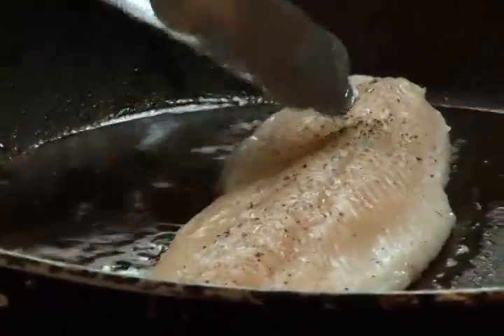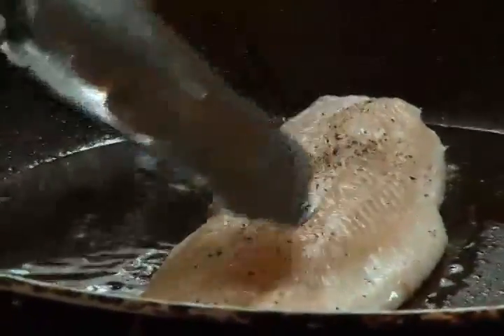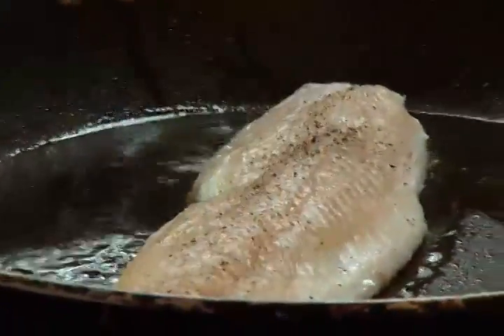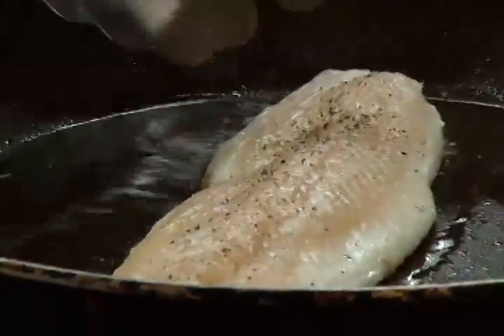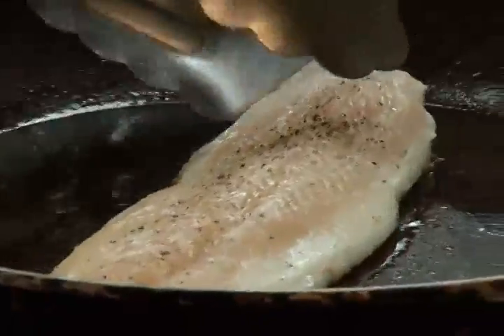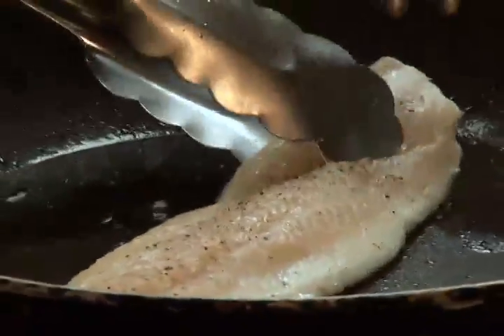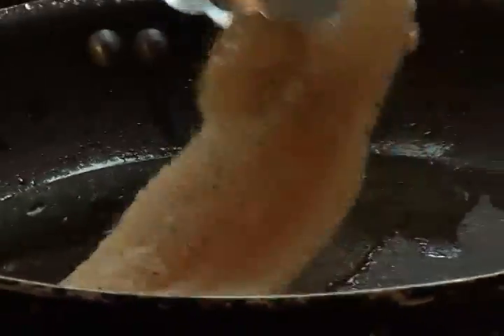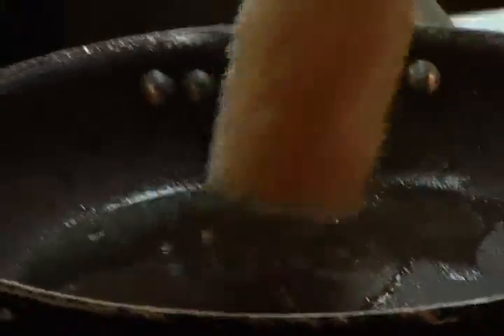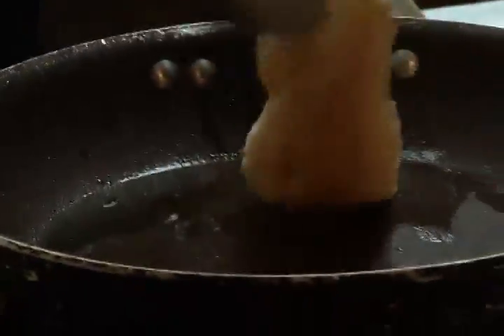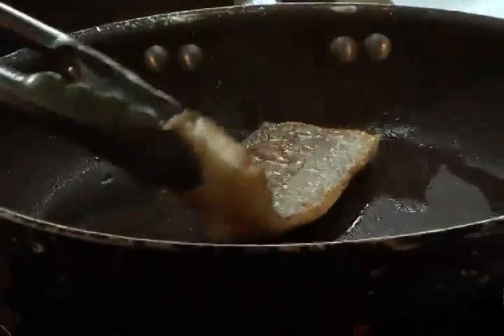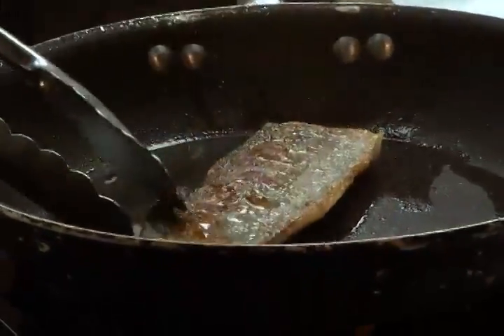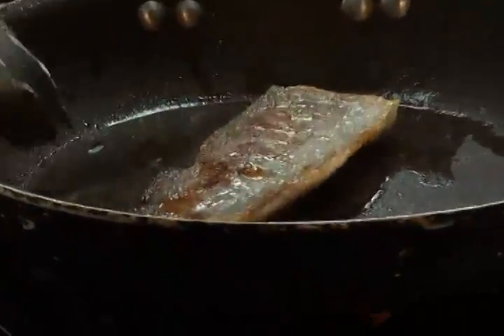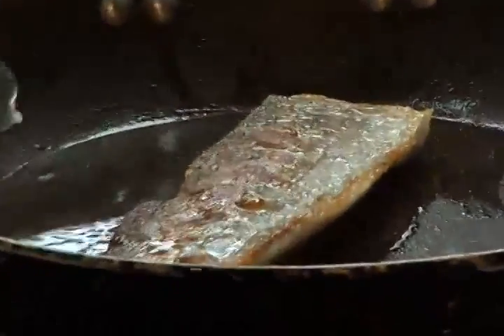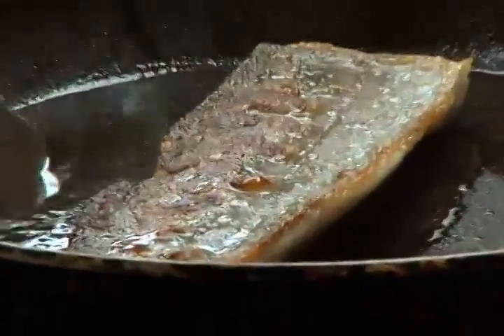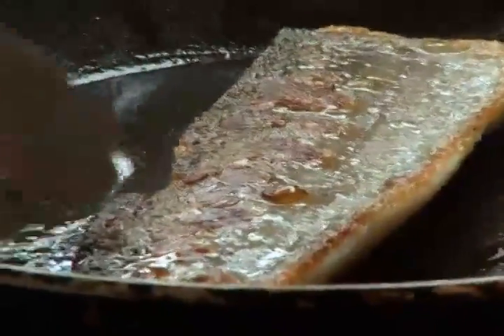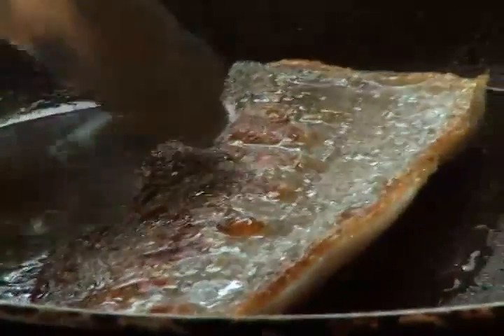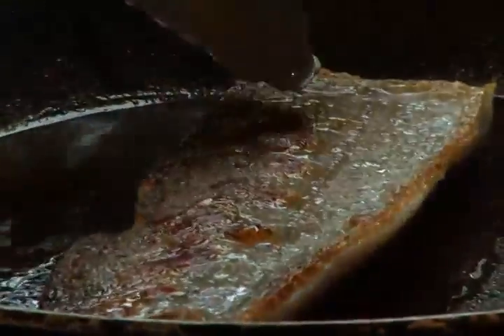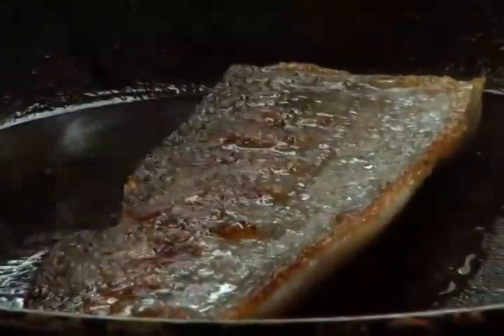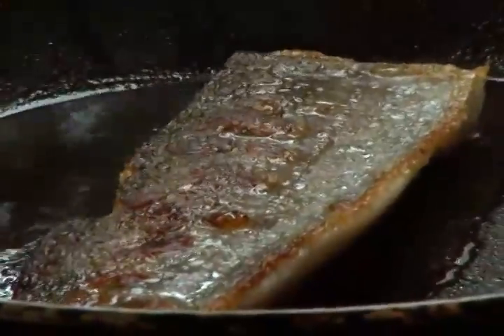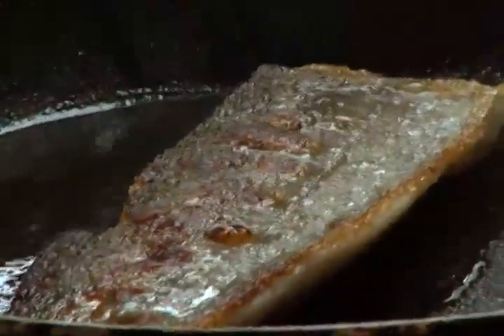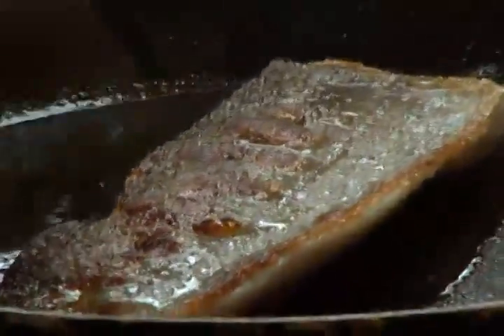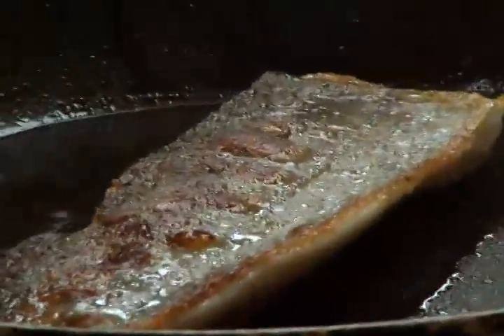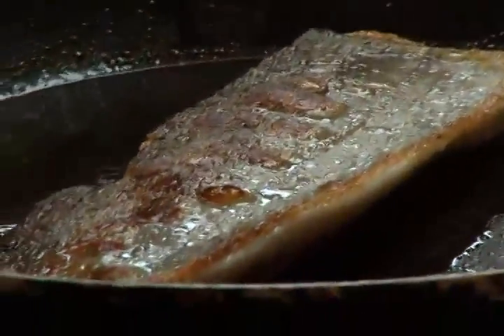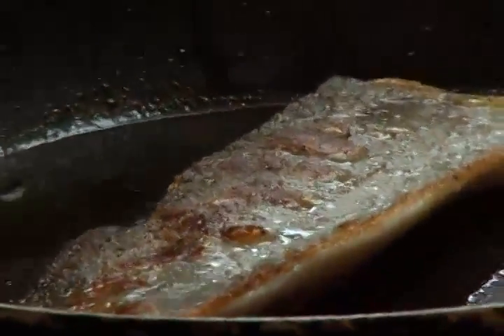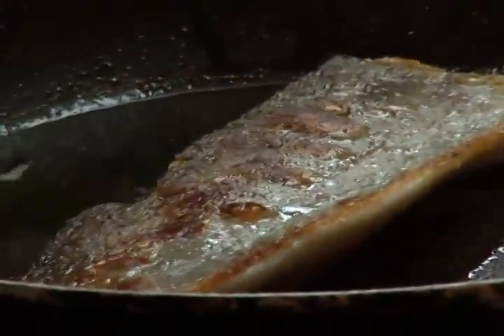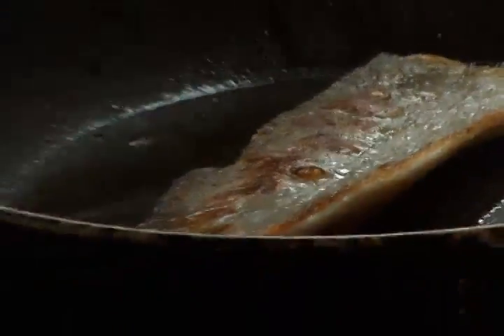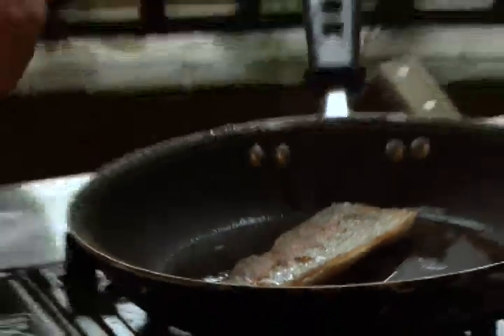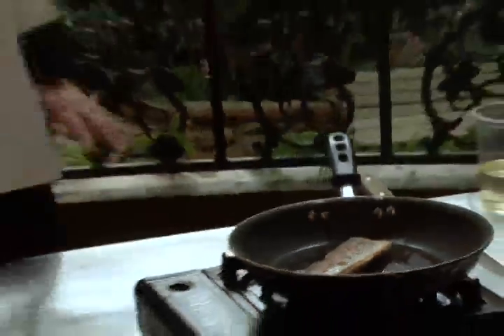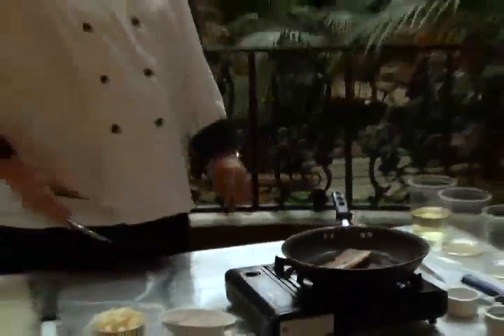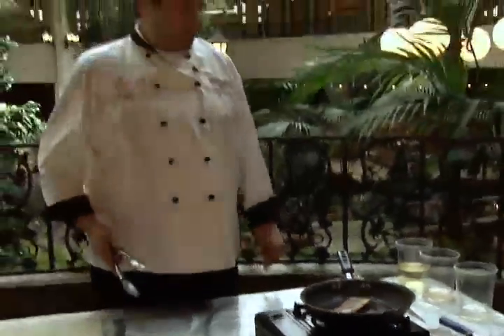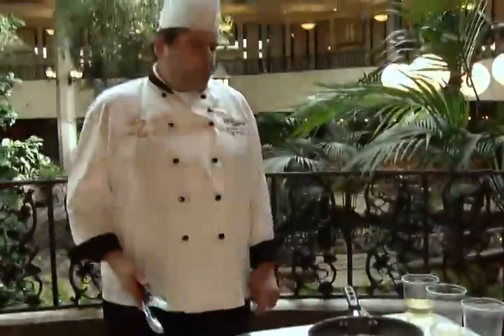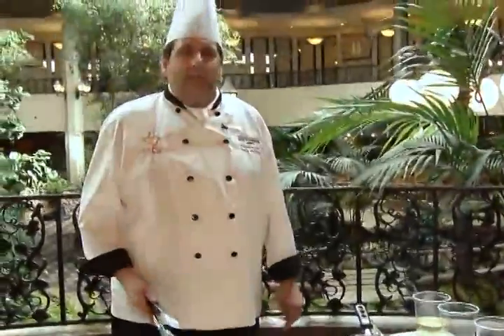So I'm just going to flip that over — you can see we've got some nice caramelization on the skin. It's done its job, and I'm just going to finish it on this side for probably about two more minutes.